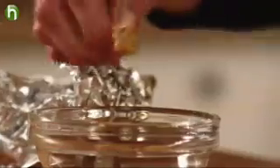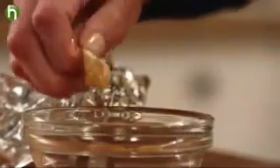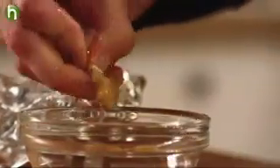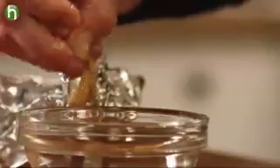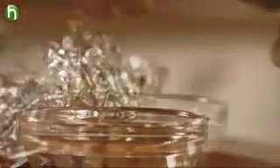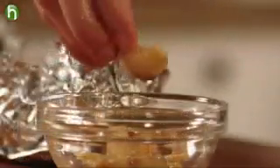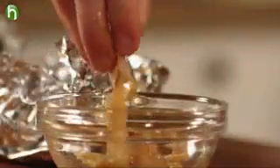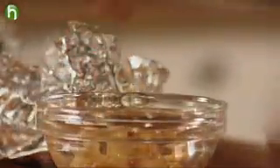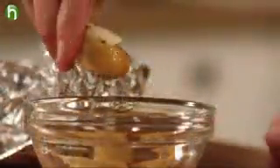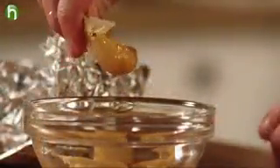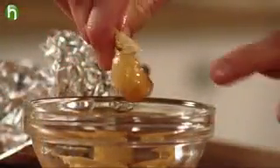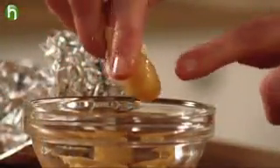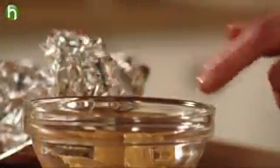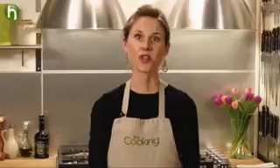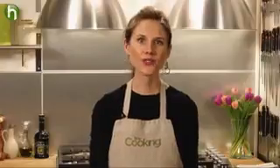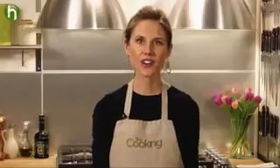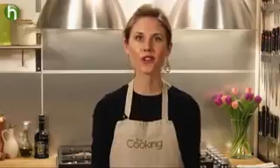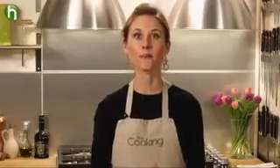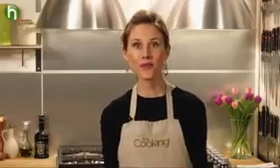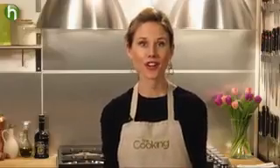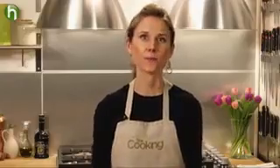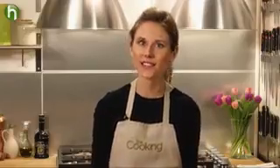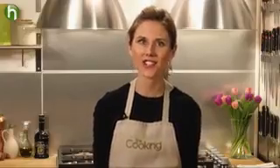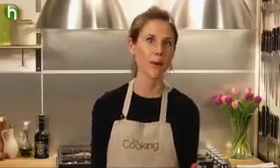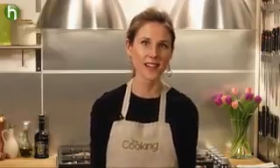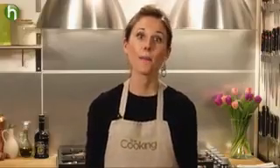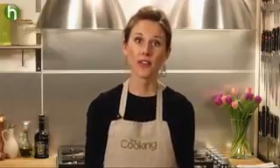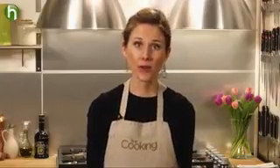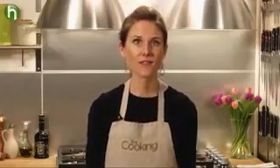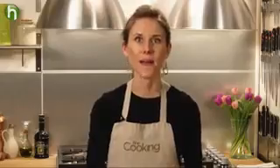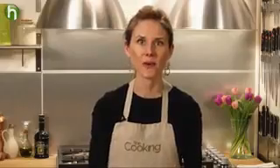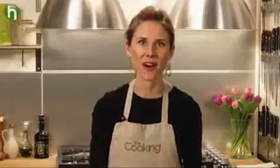Then just give a little squeeze and the cloves will pop right out. These whole roasted garlic cloves are a beautiful garnish for braised dishes or pasta, but if you need them in a puree just smash them up with a fork.